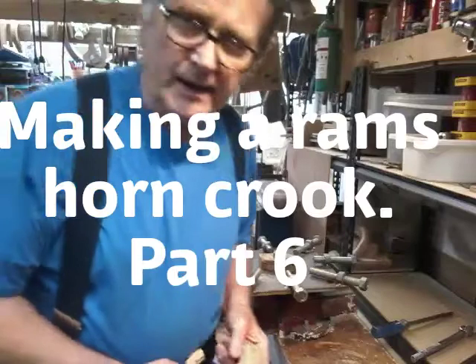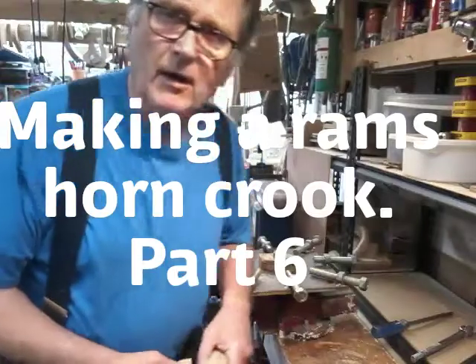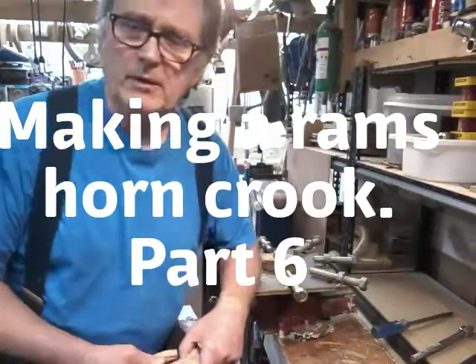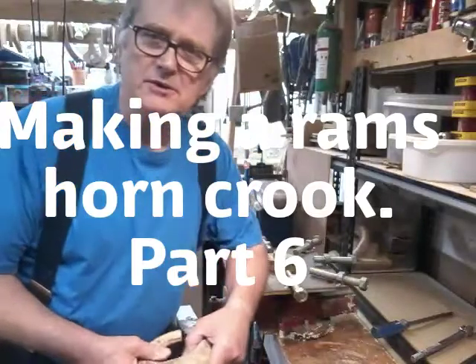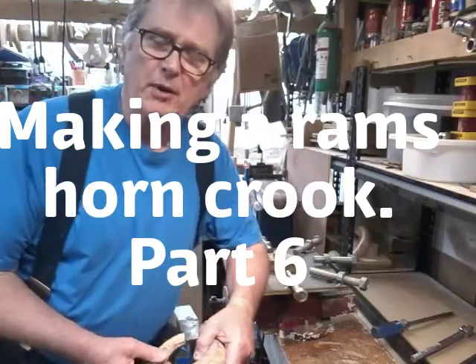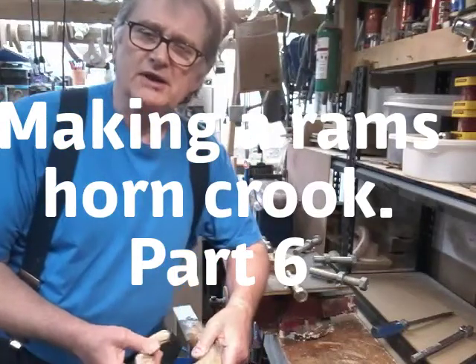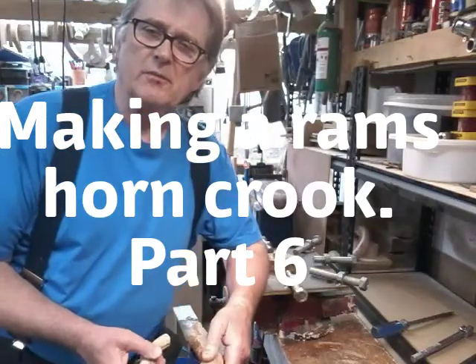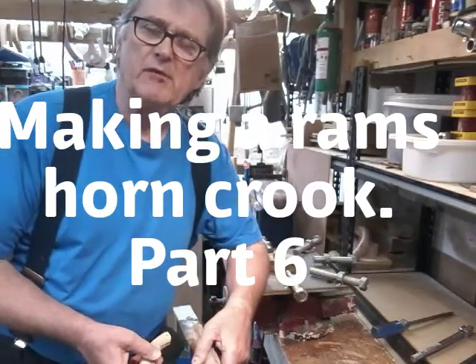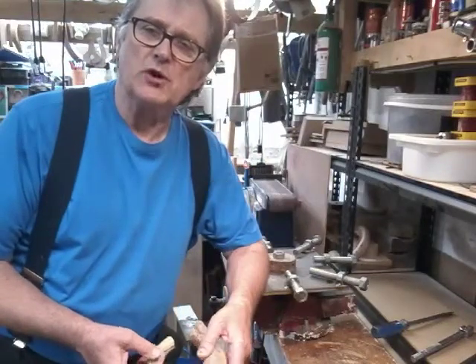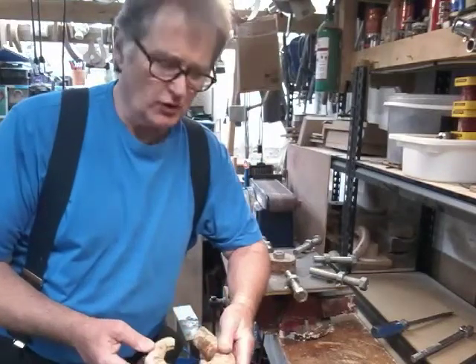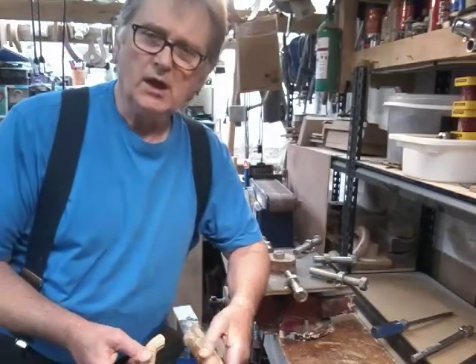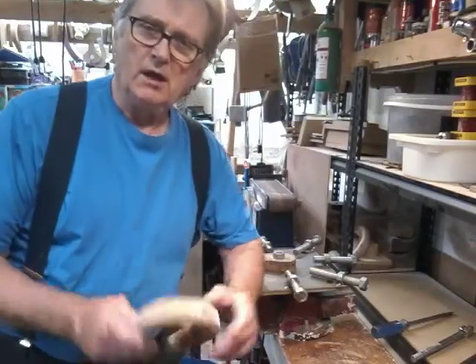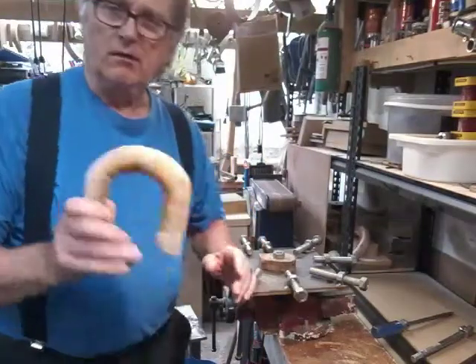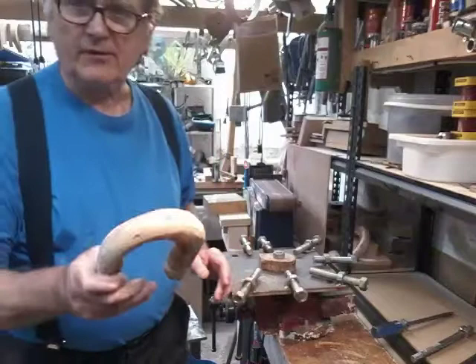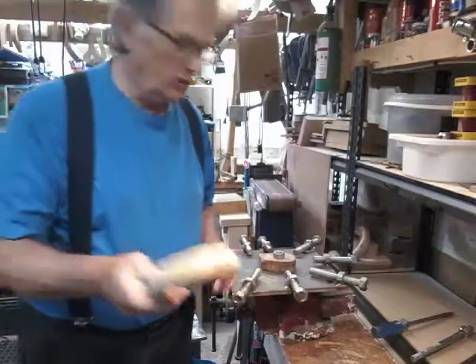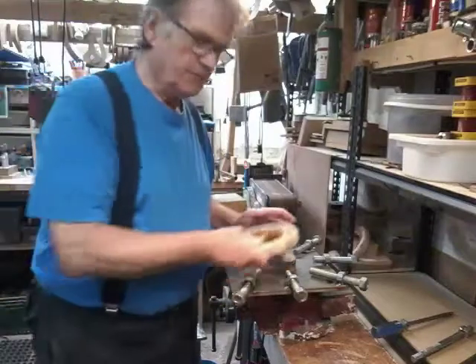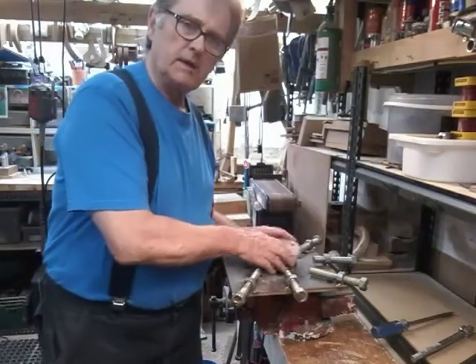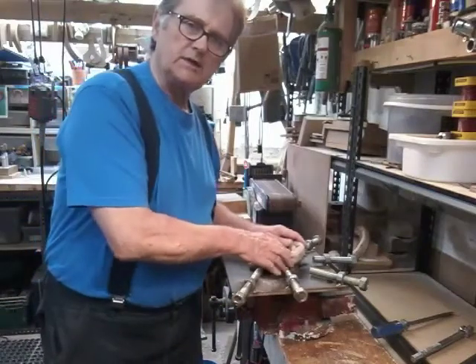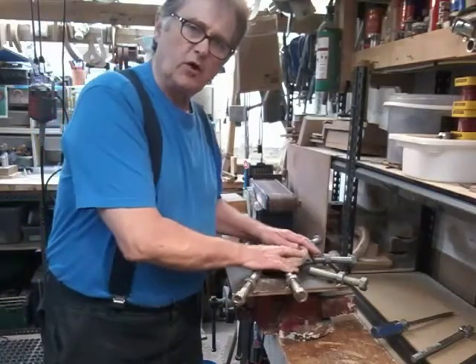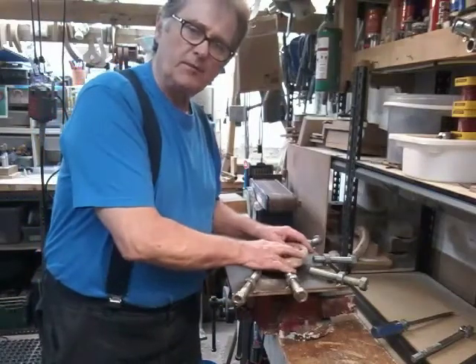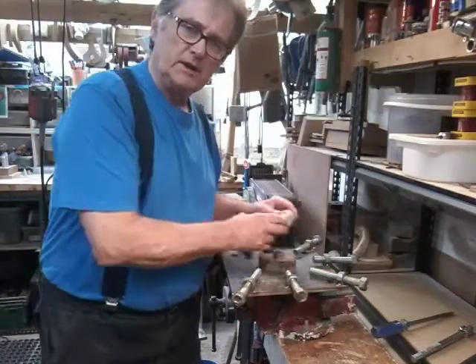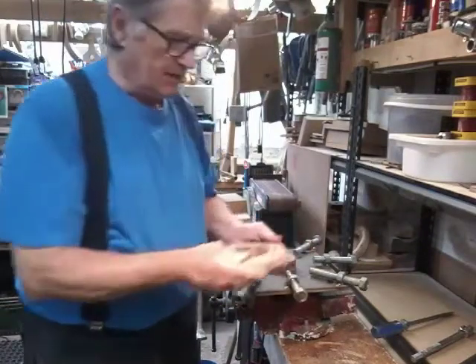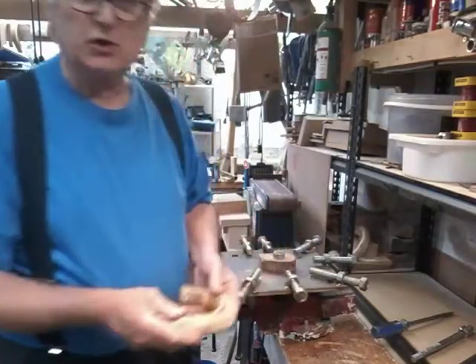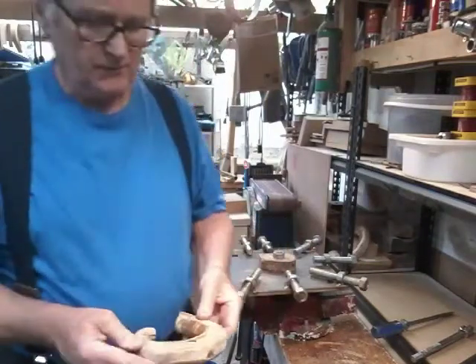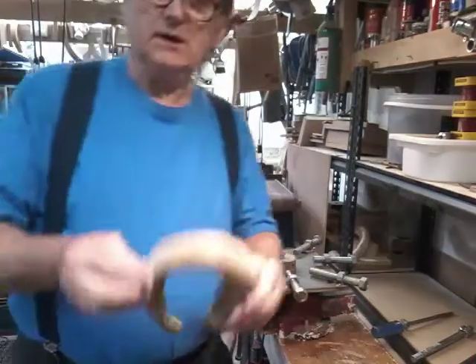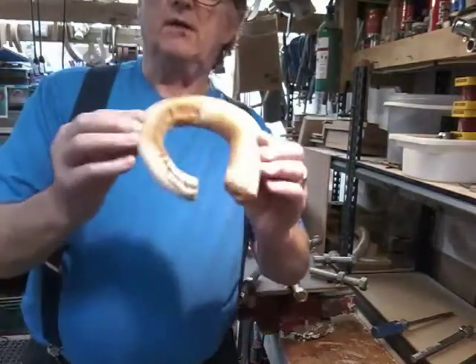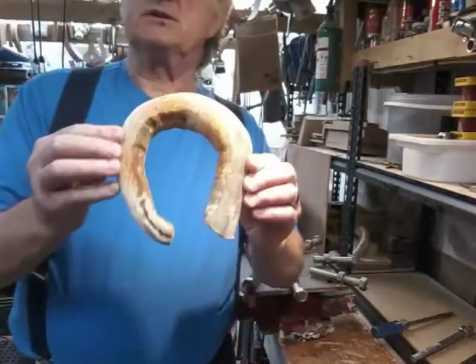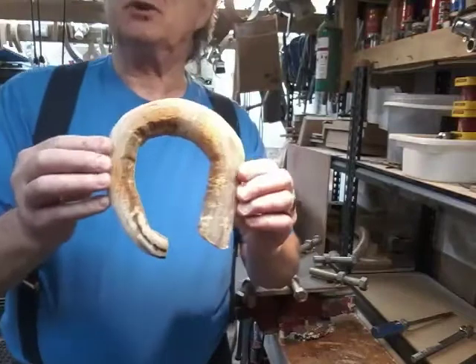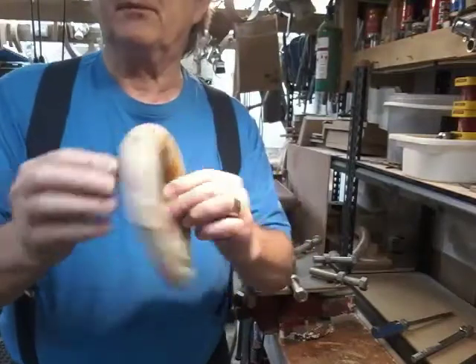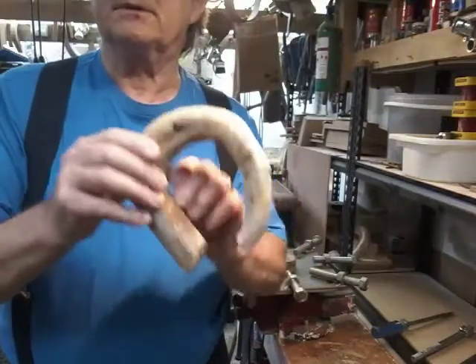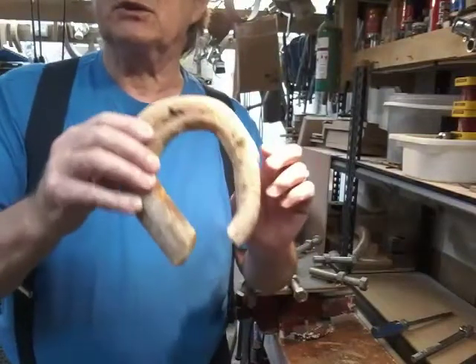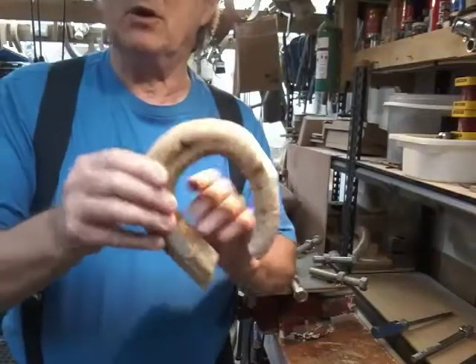Hi, welcome back to part six of making a ram's horn crook. We've had the horn in this former, it's been left to cool and that's its rough shape — still doesn't look much.